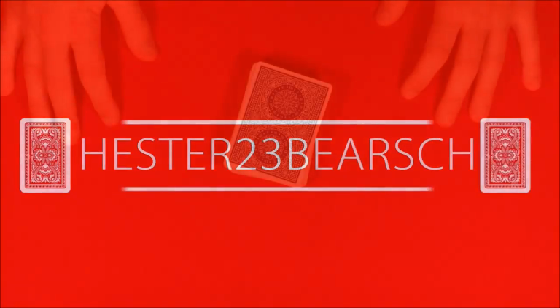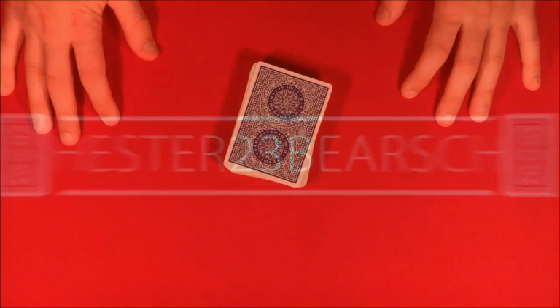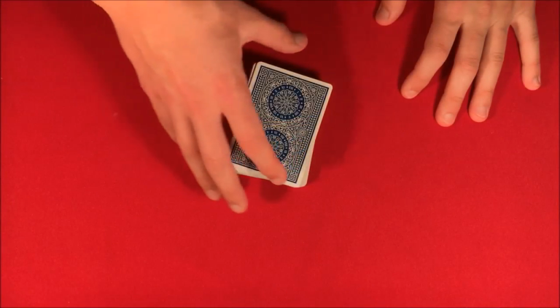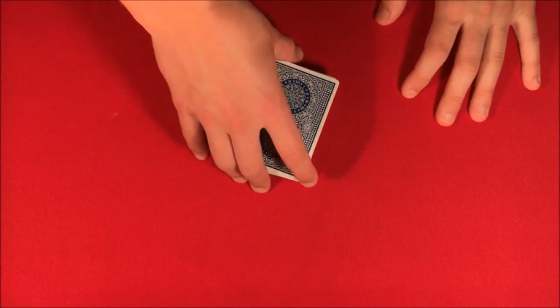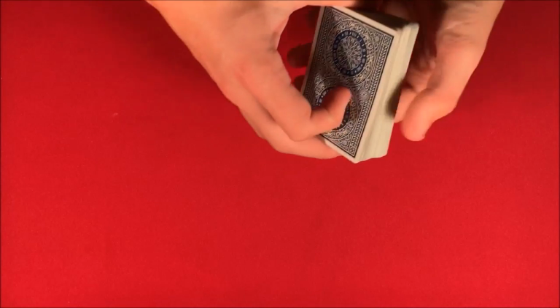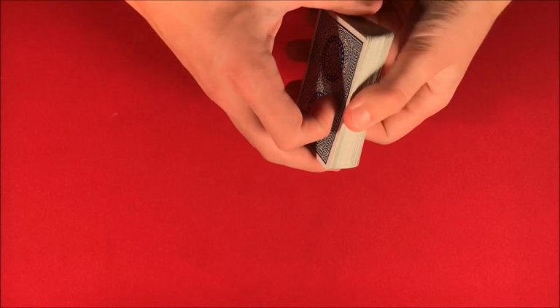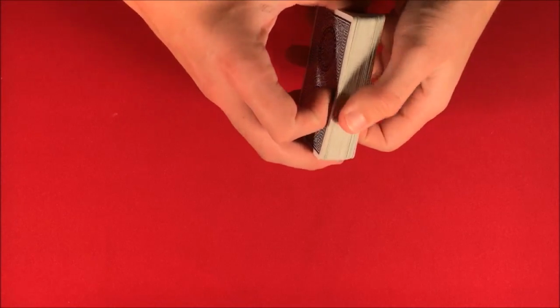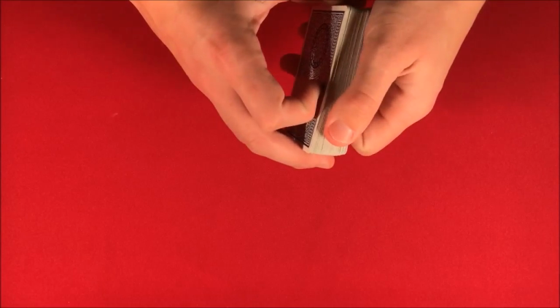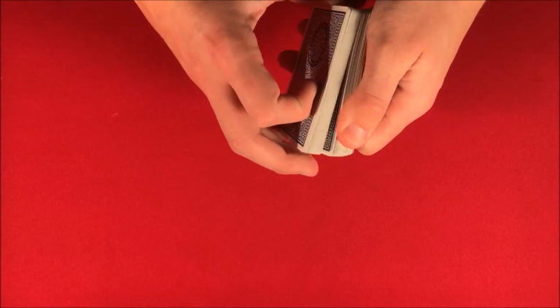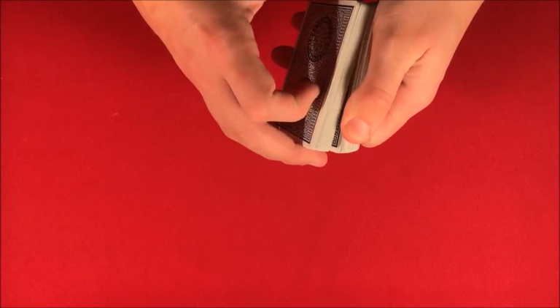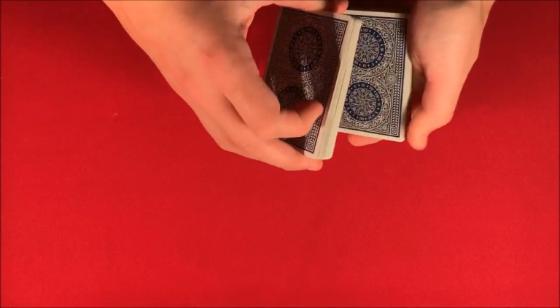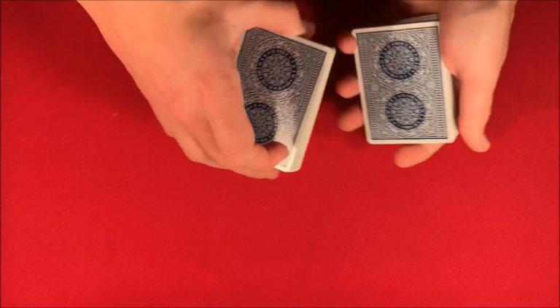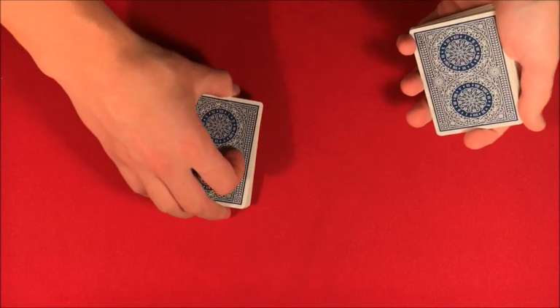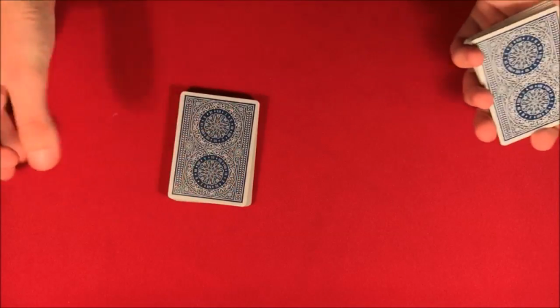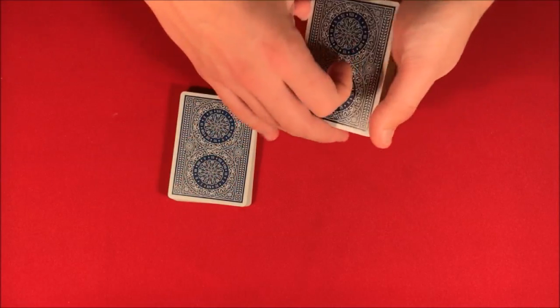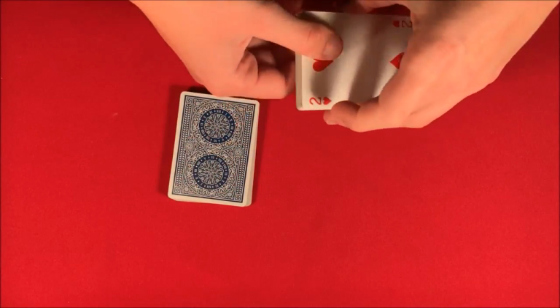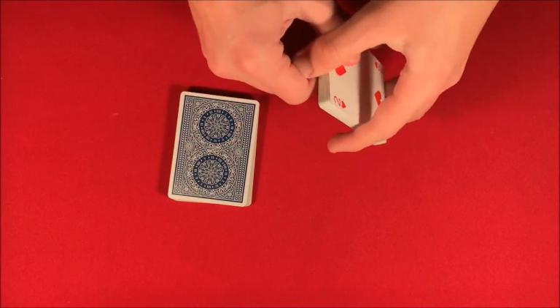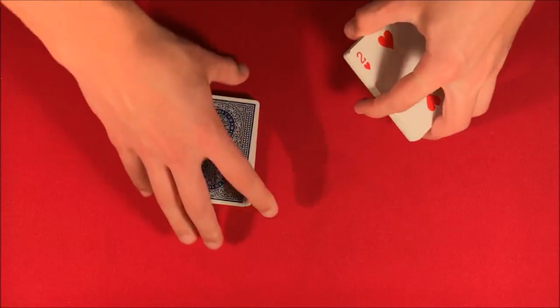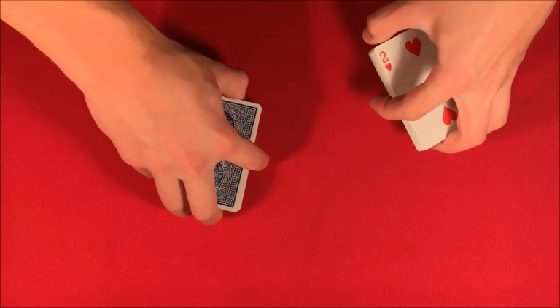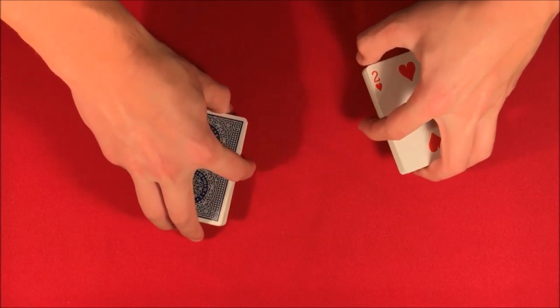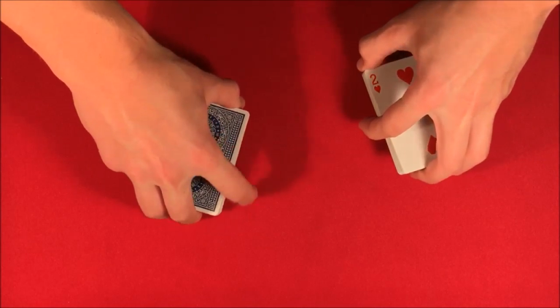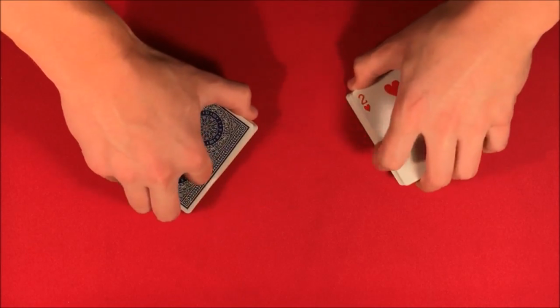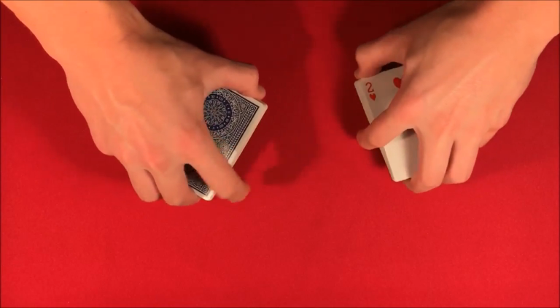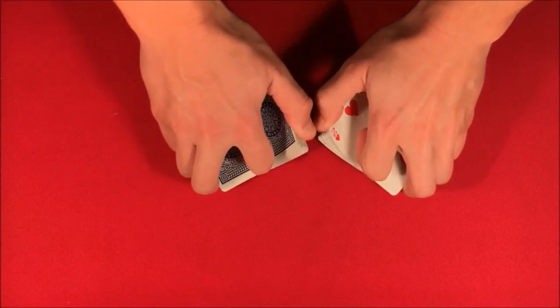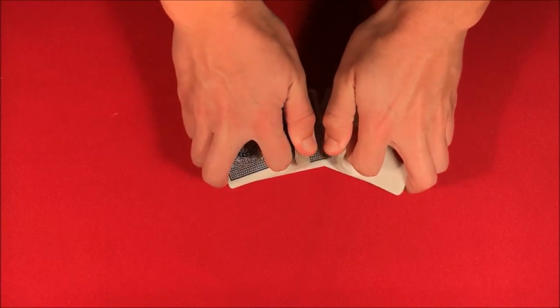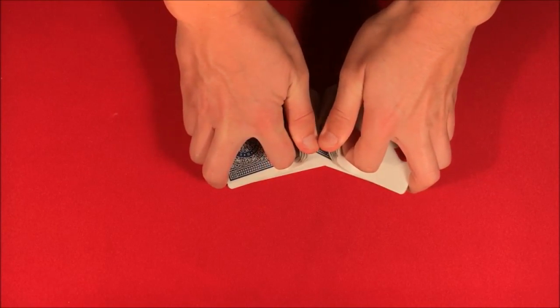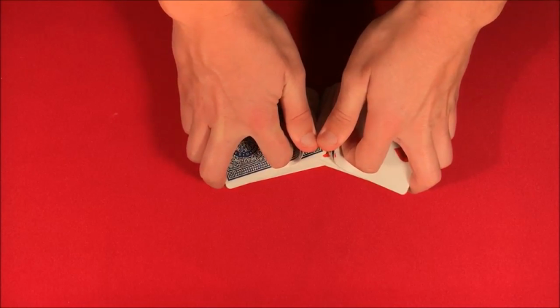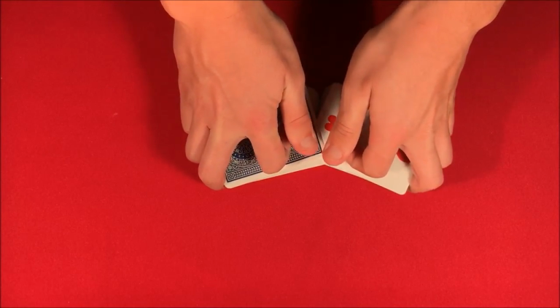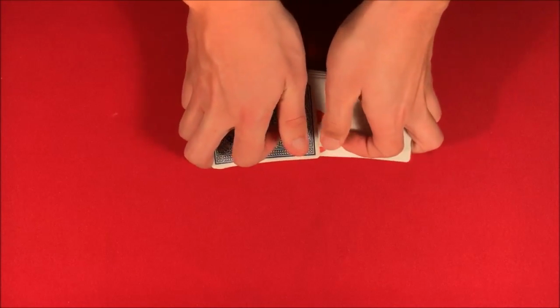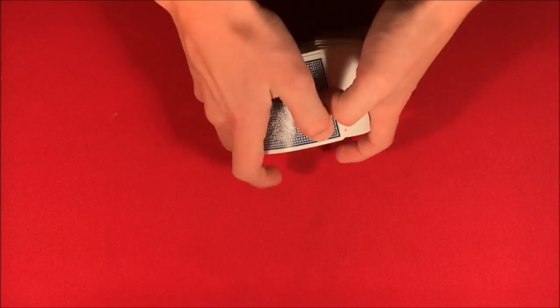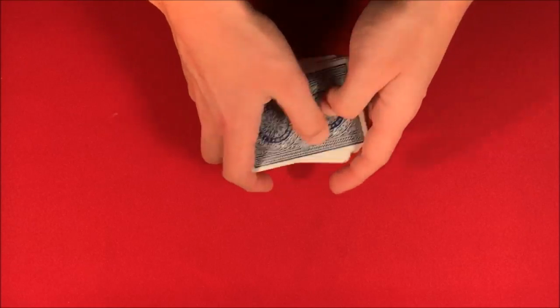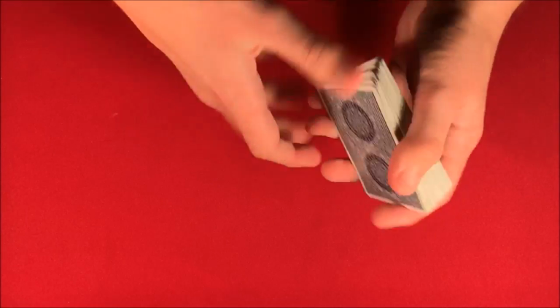All right guys, today I'm going to be showing you a really cool card trick. All you have to do is take just a regular deck of cards and mix the cards face up into face down, just like this.